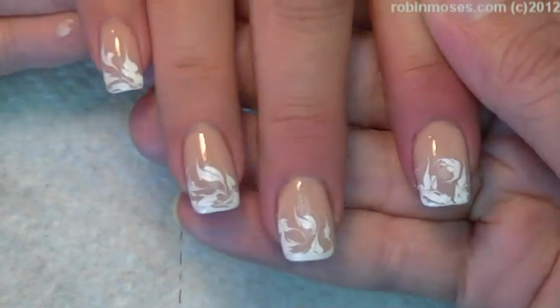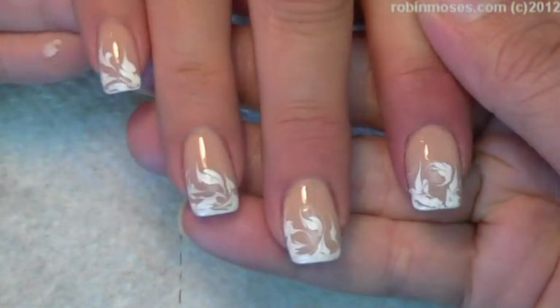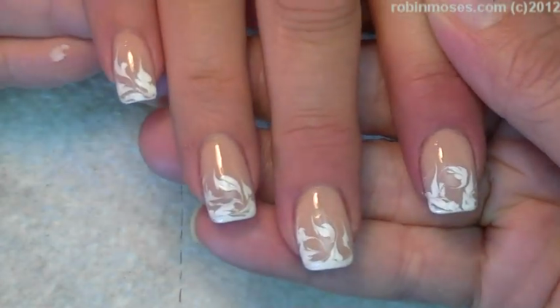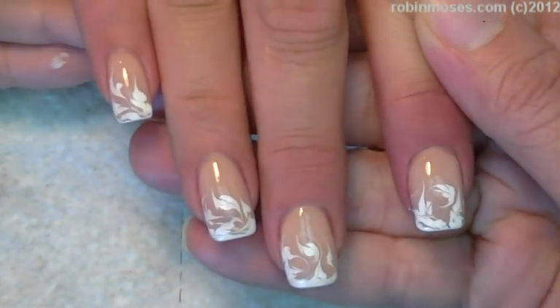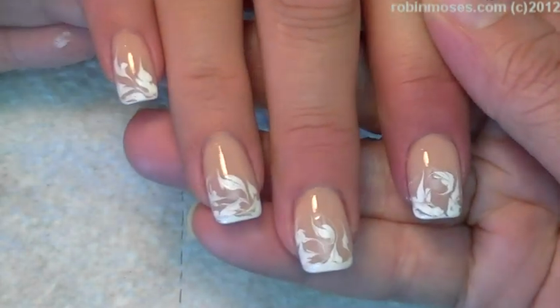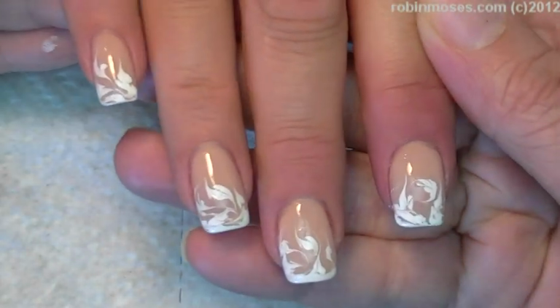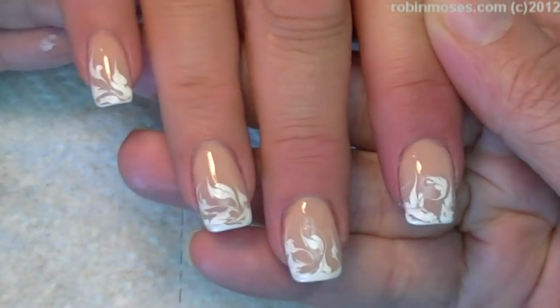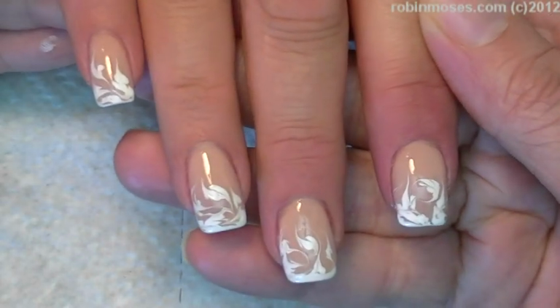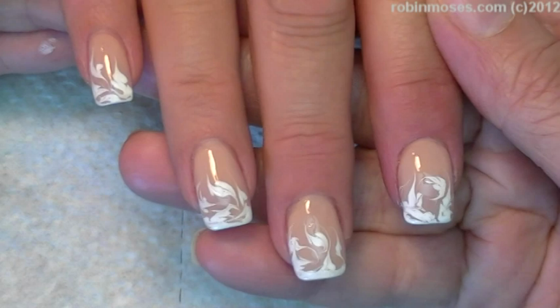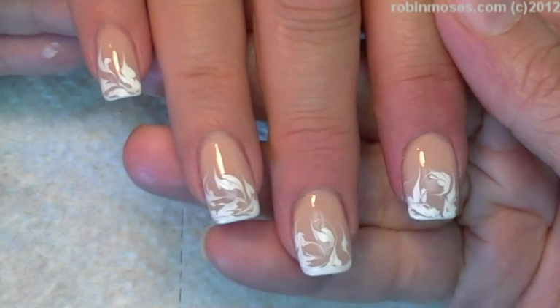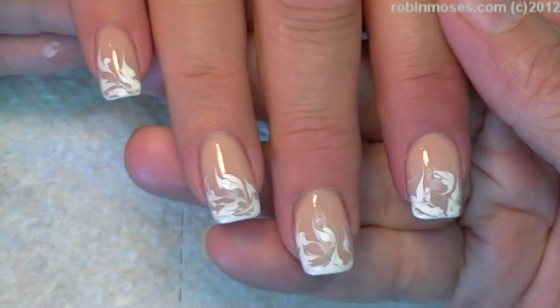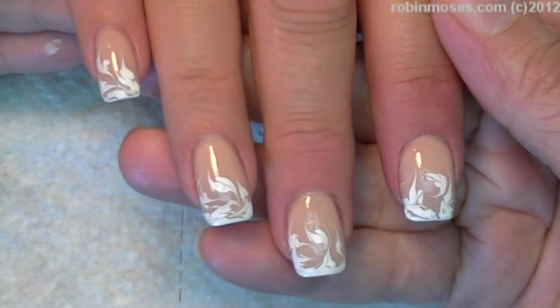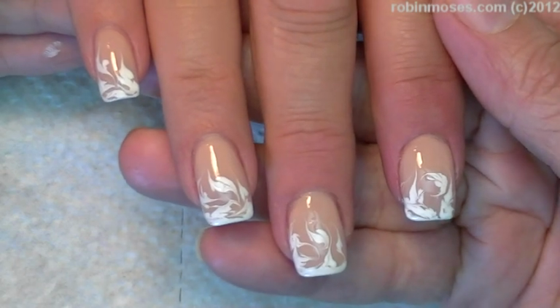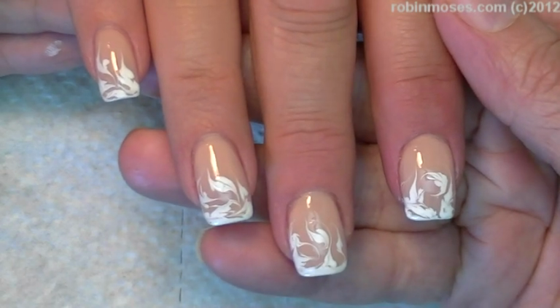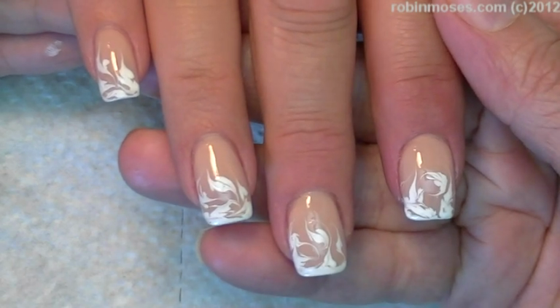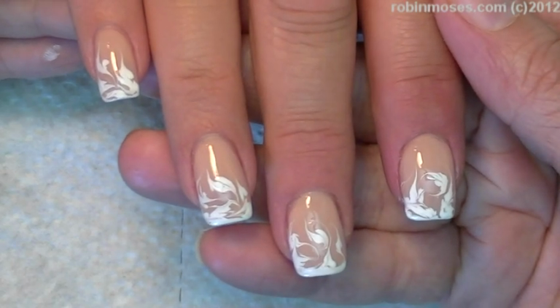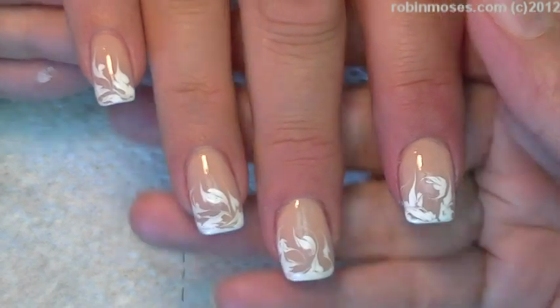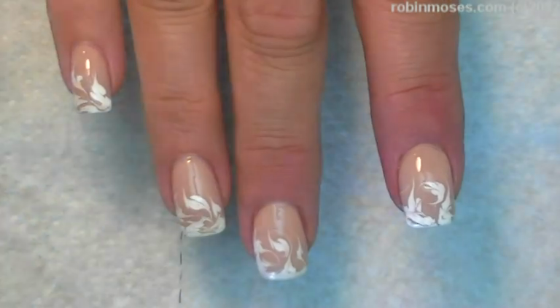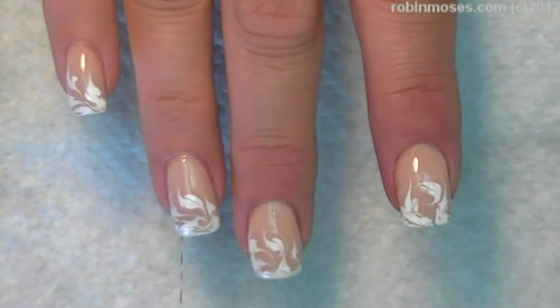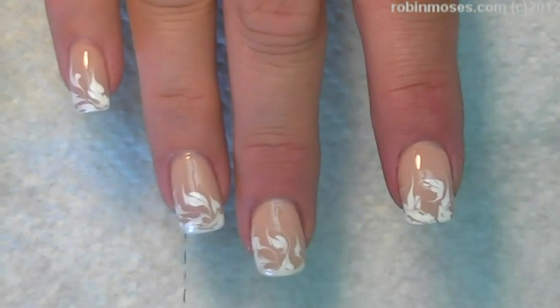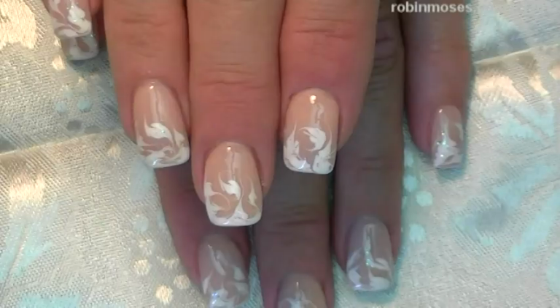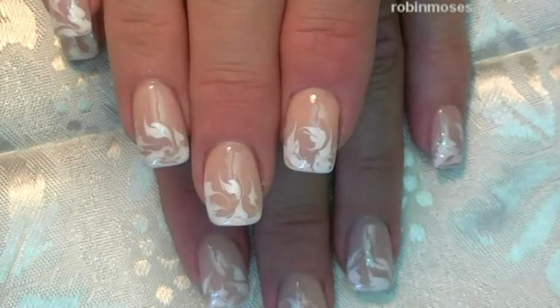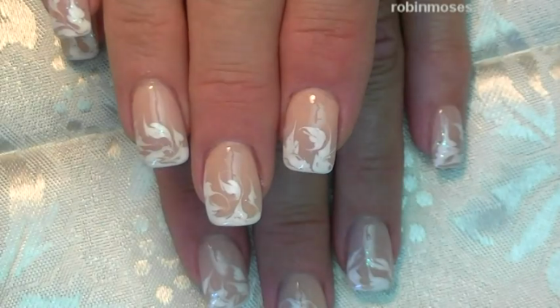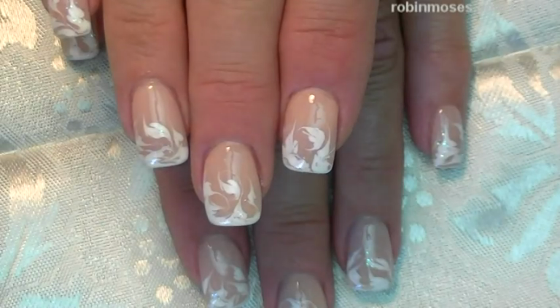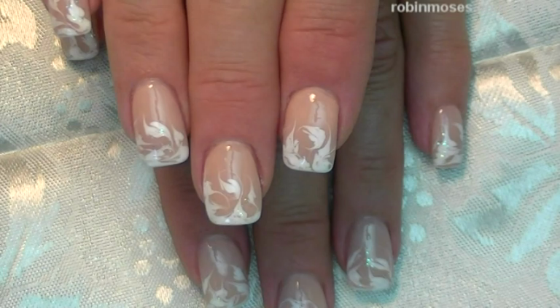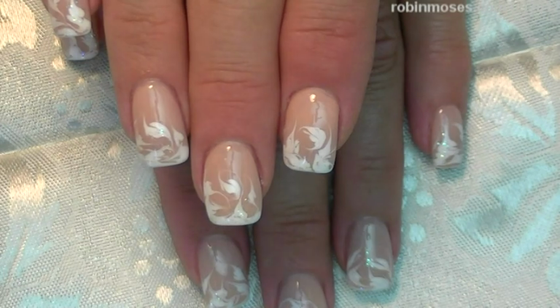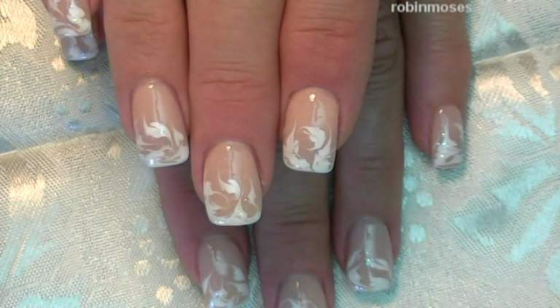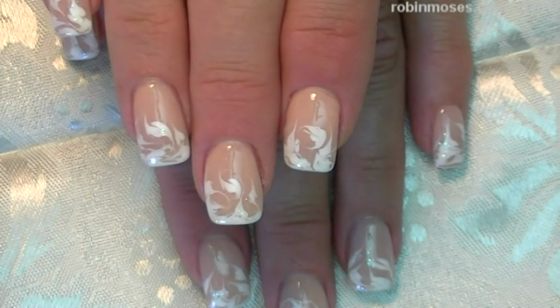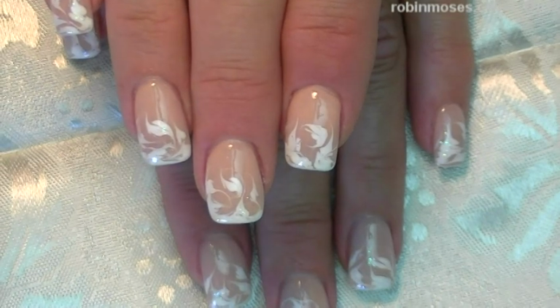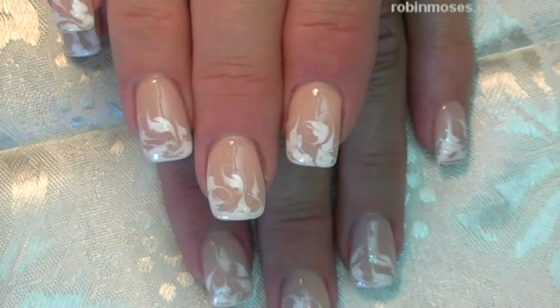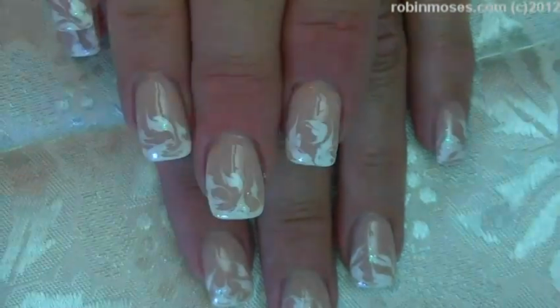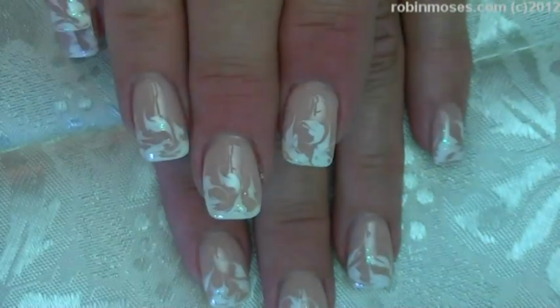So it looks like this when it's done — it's very whimsical and clean looking. I'm going to top coat and show you the end result. And here is the end result of the product.